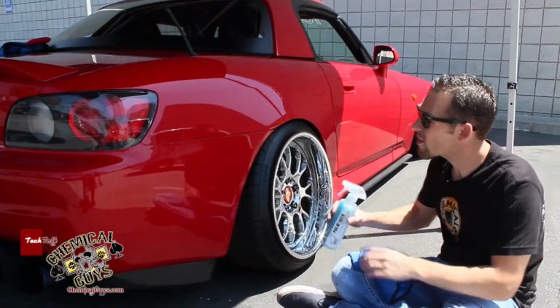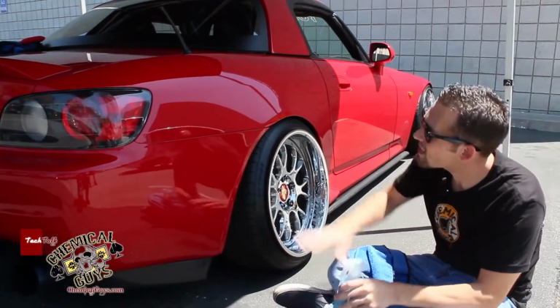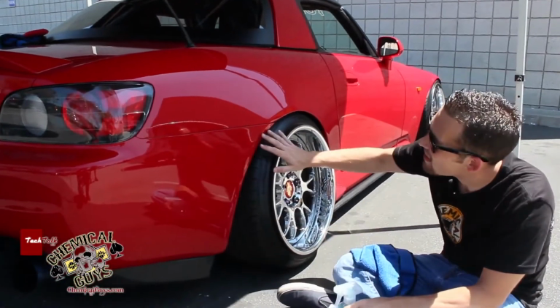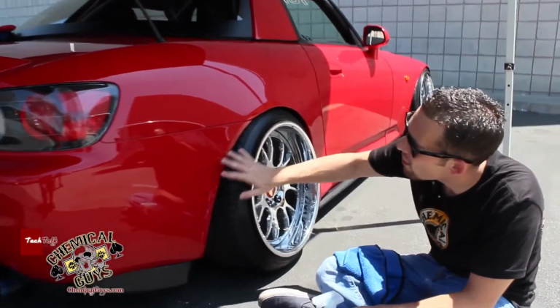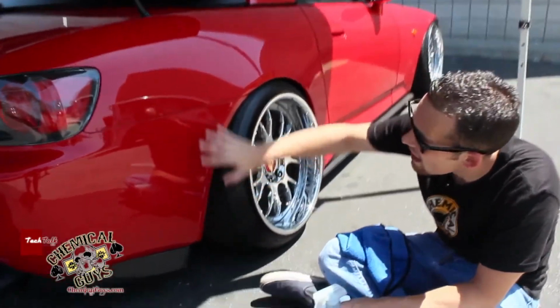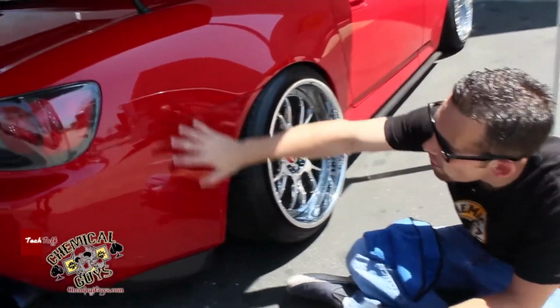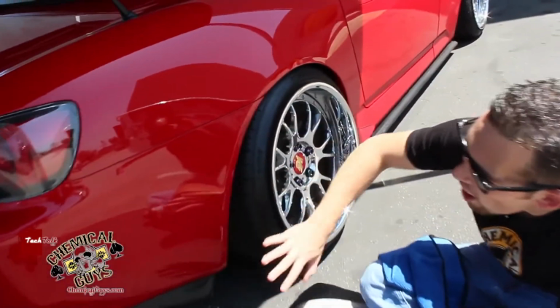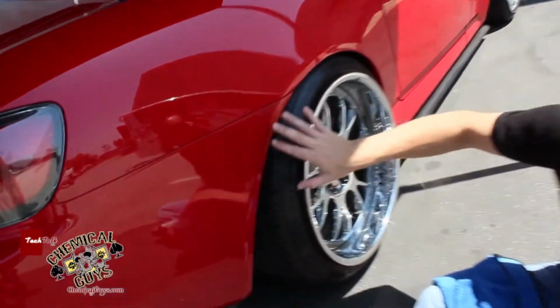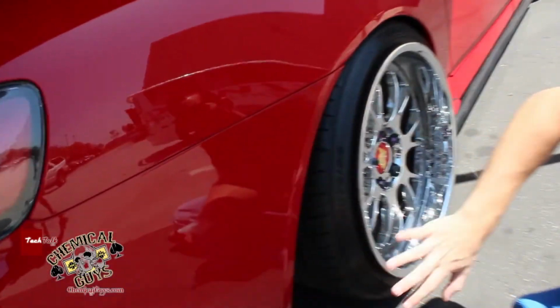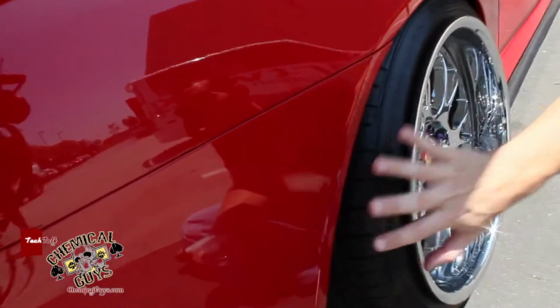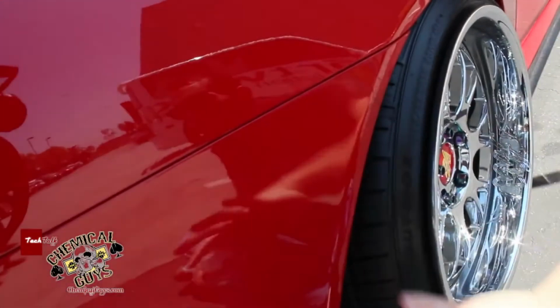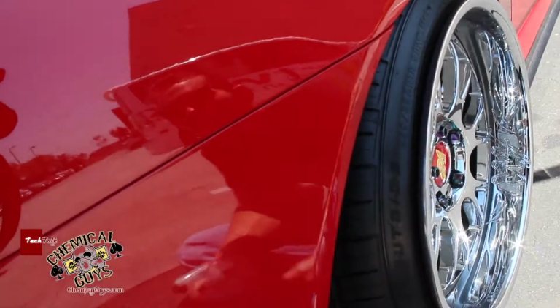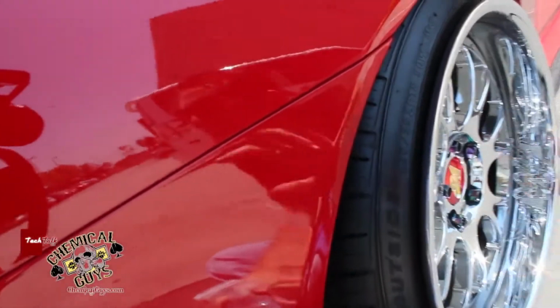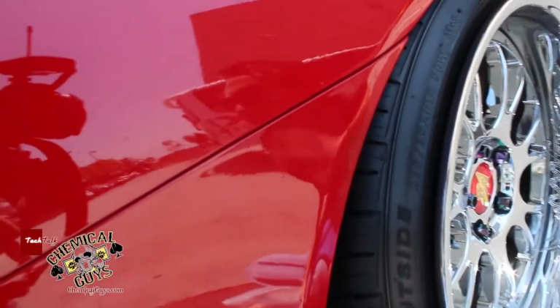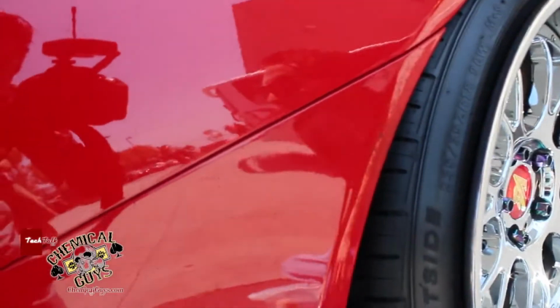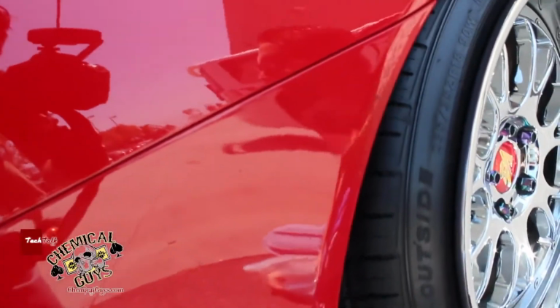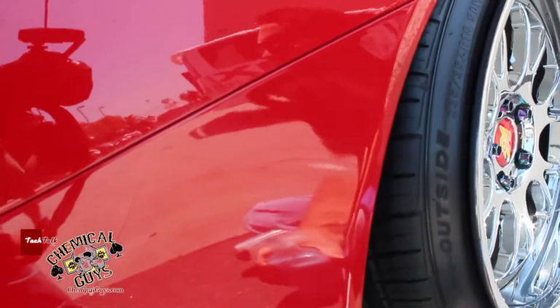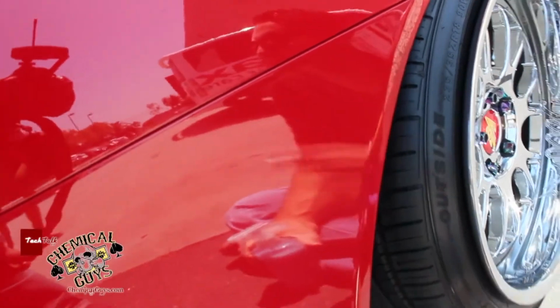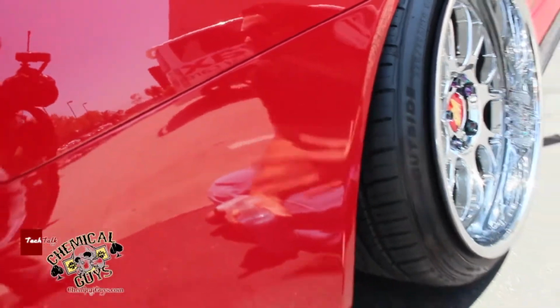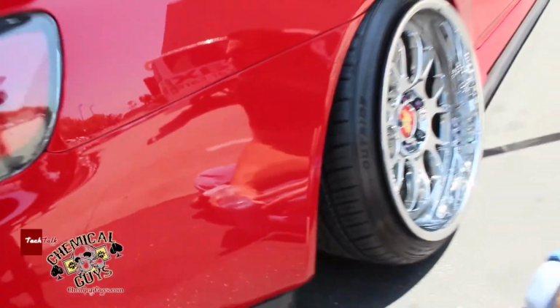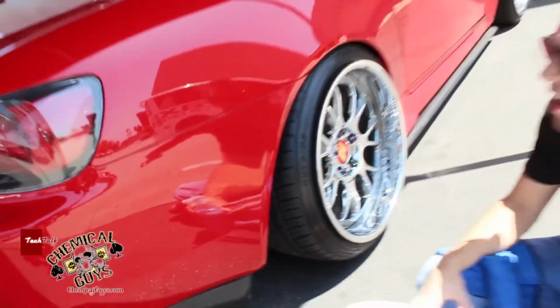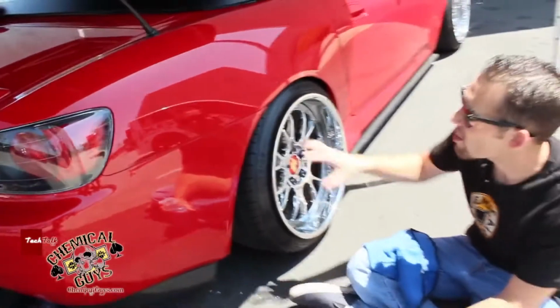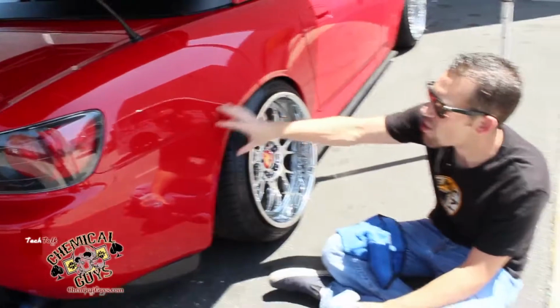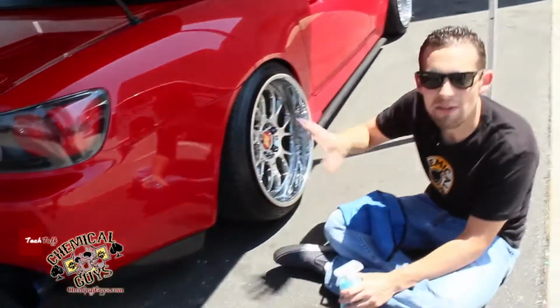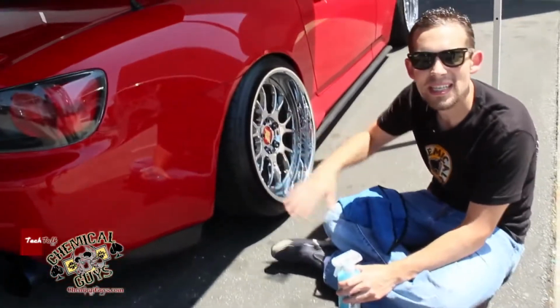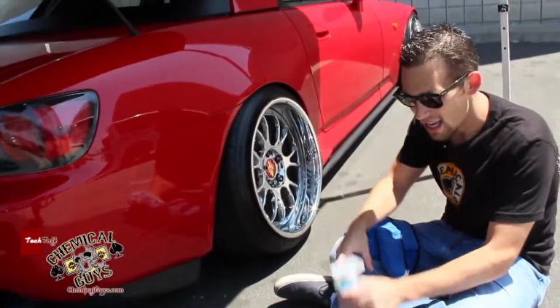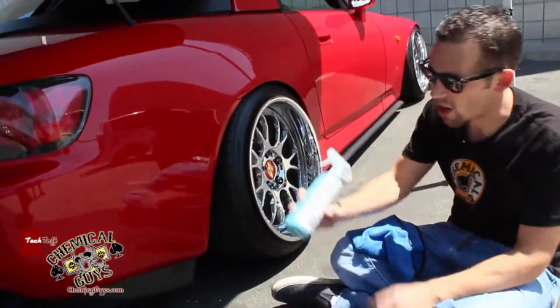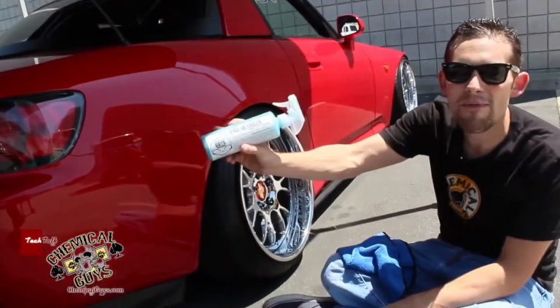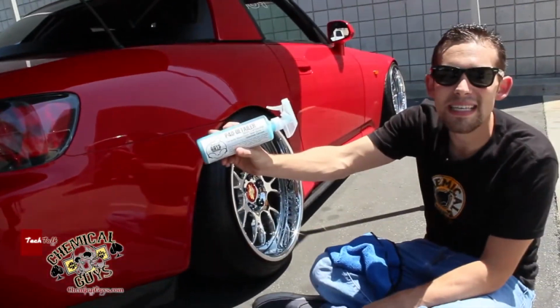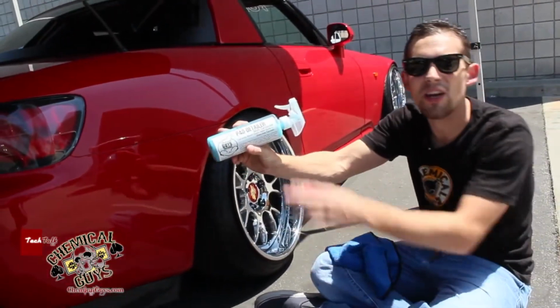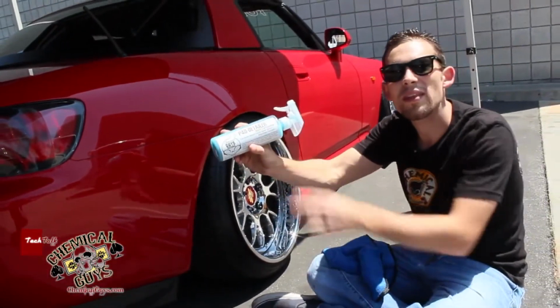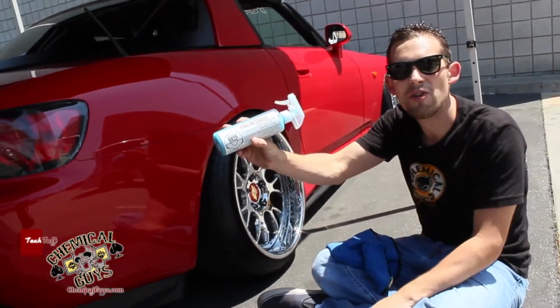If you notice, this car has some road debris and road tar built up on the back rear bumper. A lot of cars will have this if you have widened tires or you're driving the car. I'm going to show you guys how to remove it today using our P40 Detailer with Carnauba.